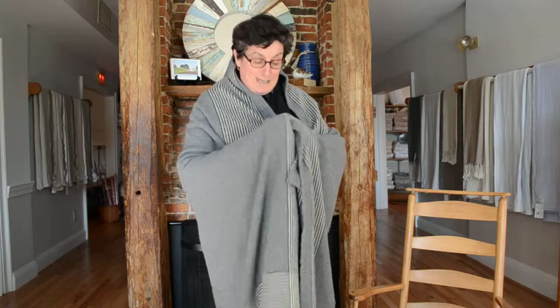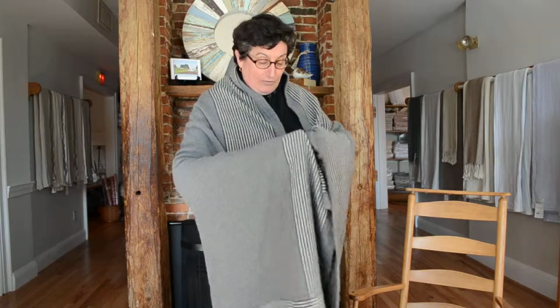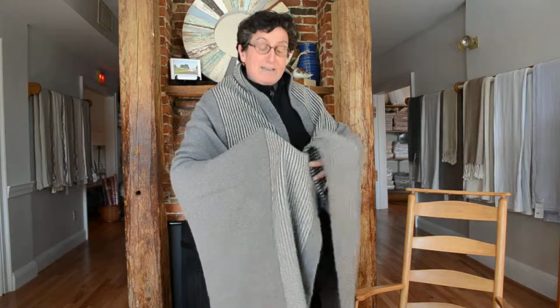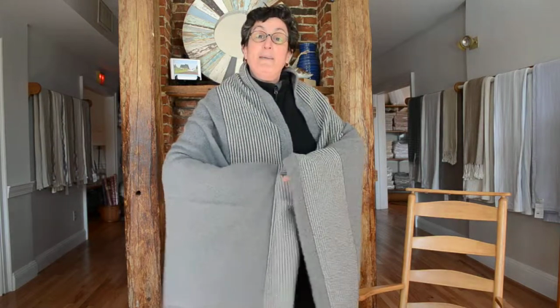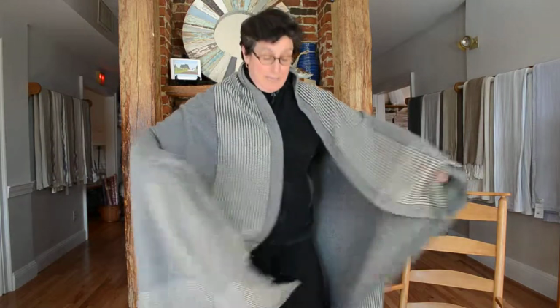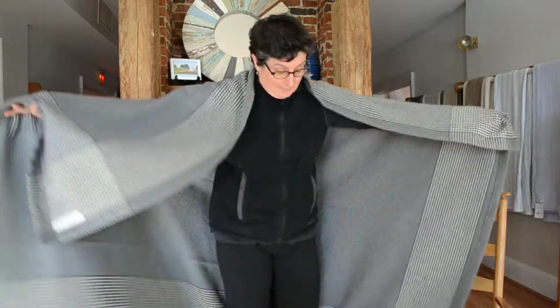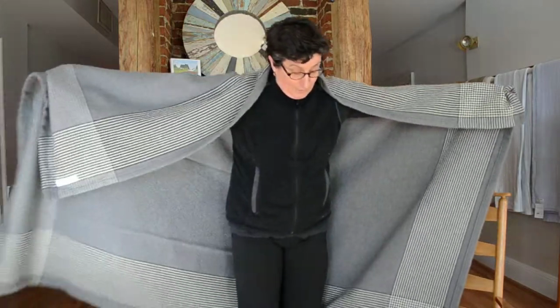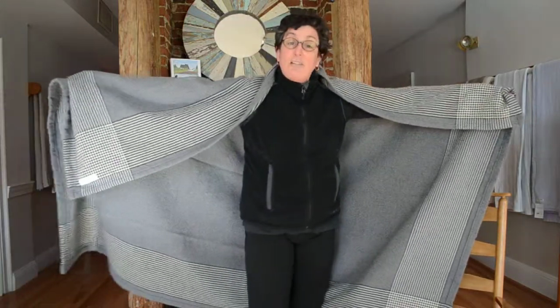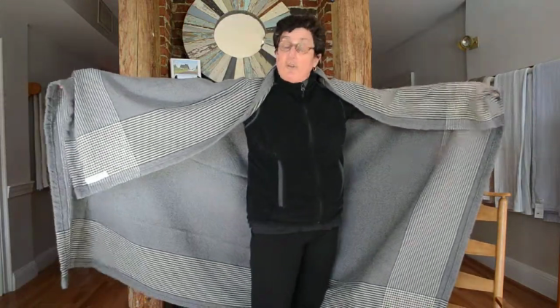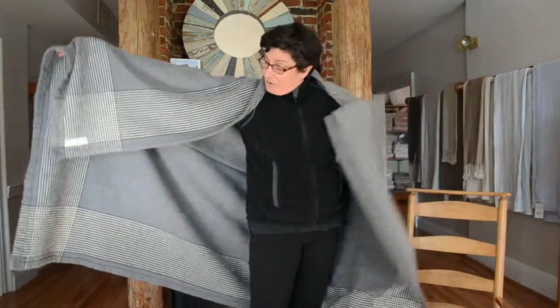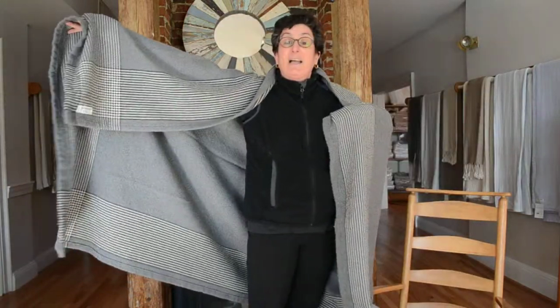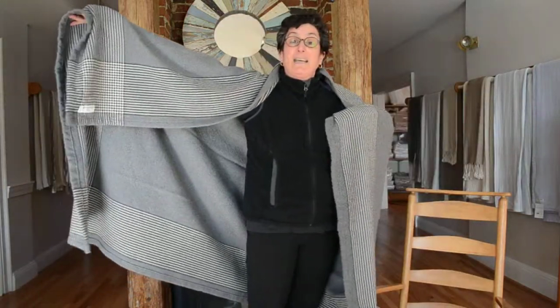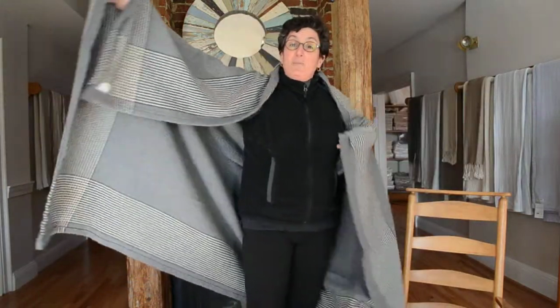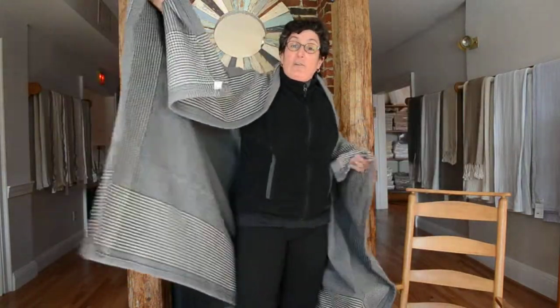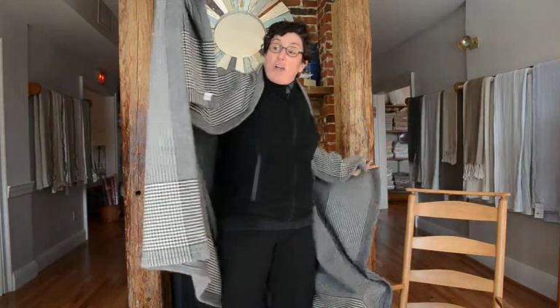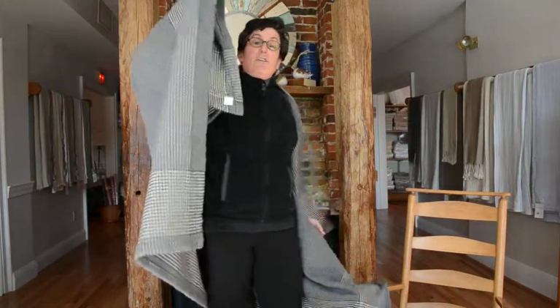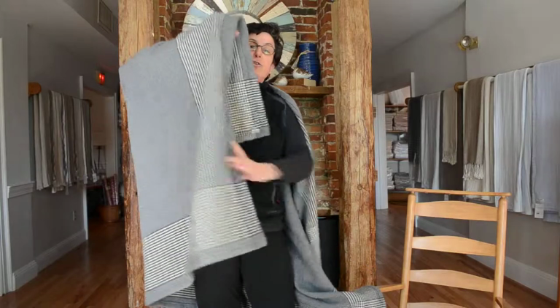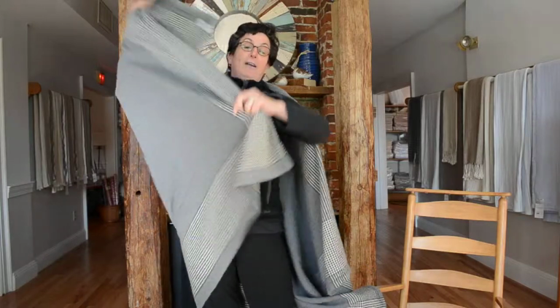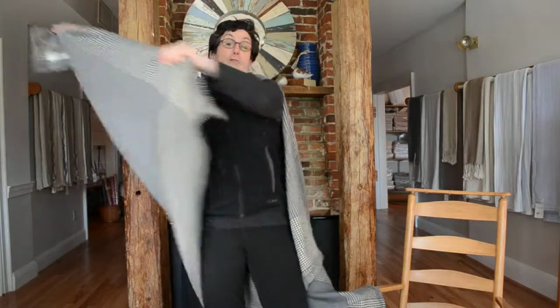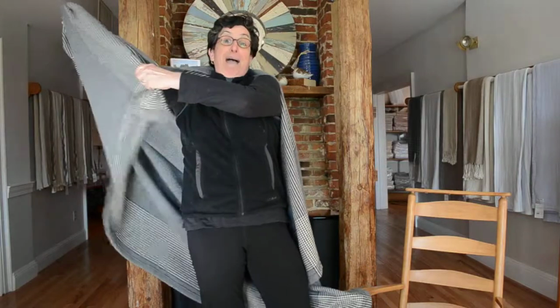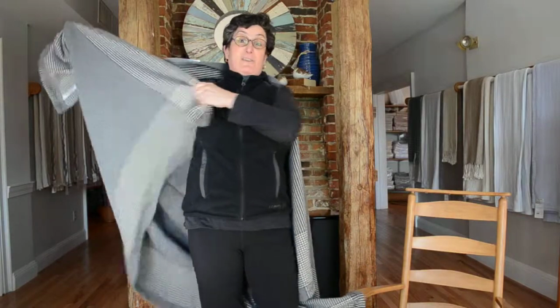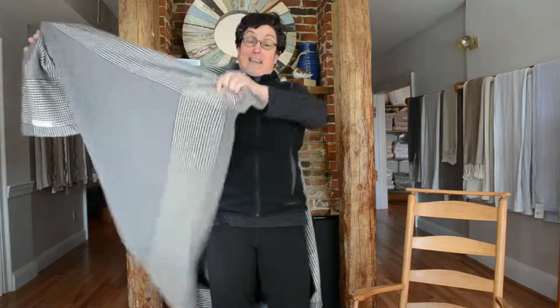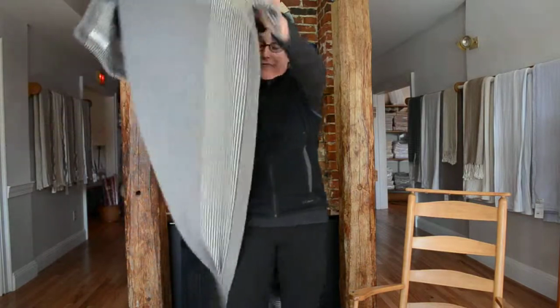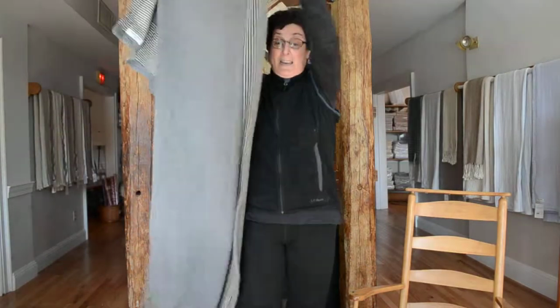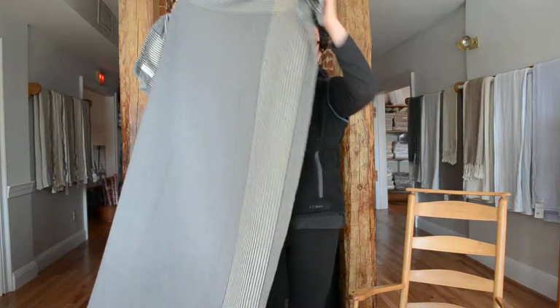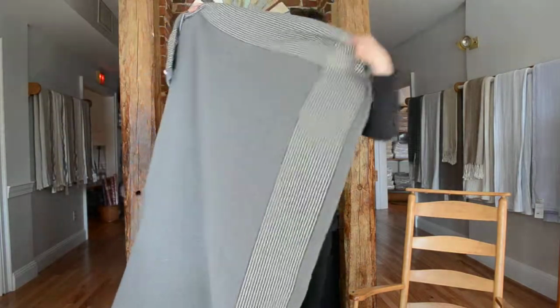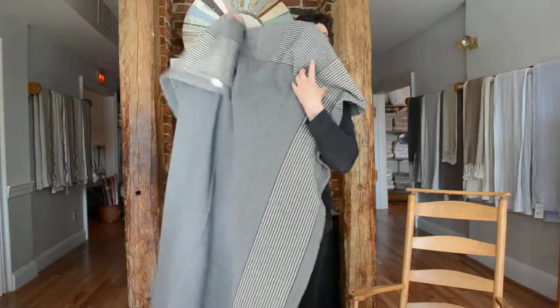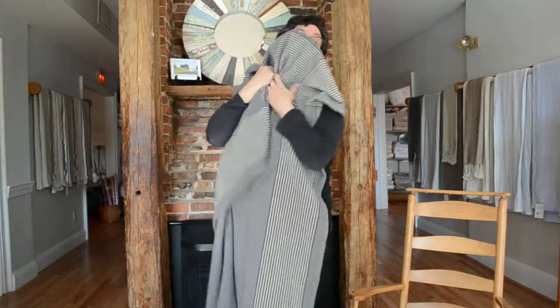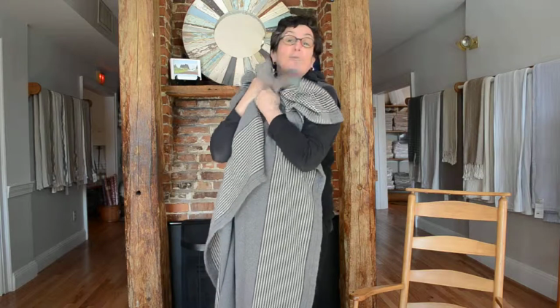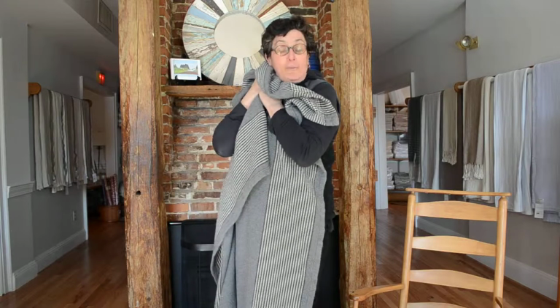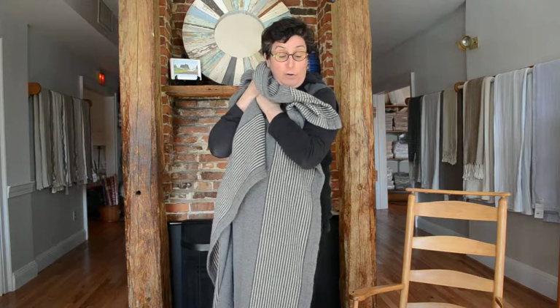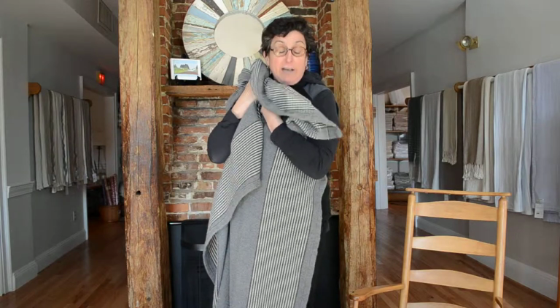This is a nice big blanket, and the reason it's called a personal day blanket is because it's long enough to cover you for a nap during the day from head to toe, so don't miss this wonderful item.